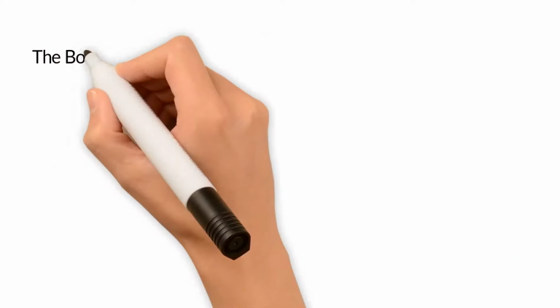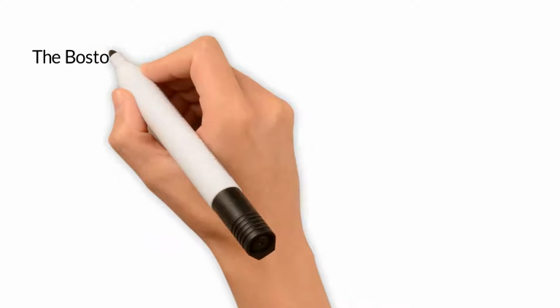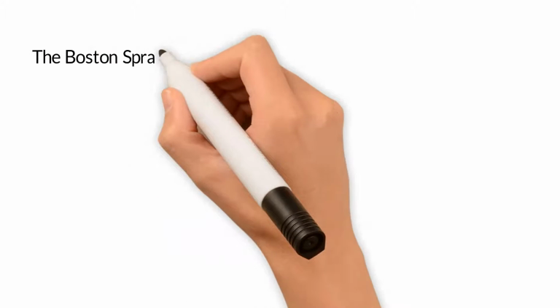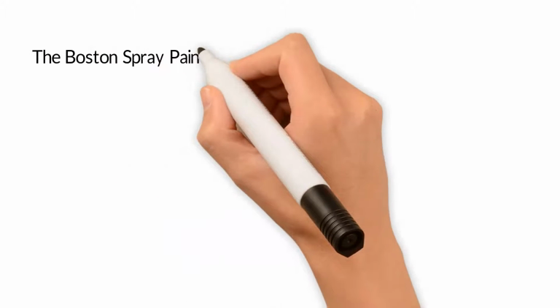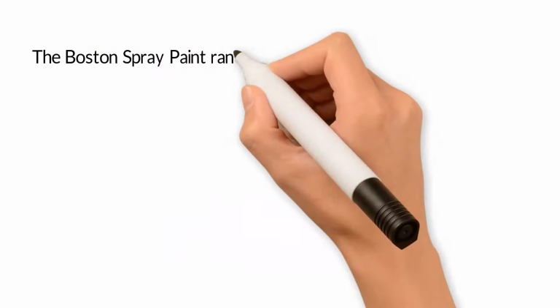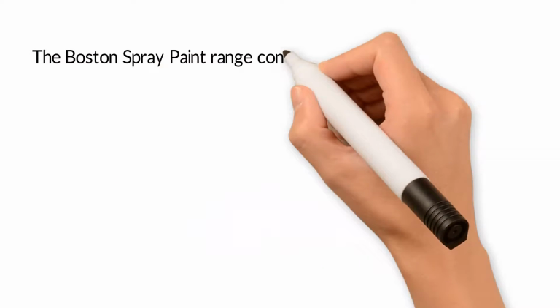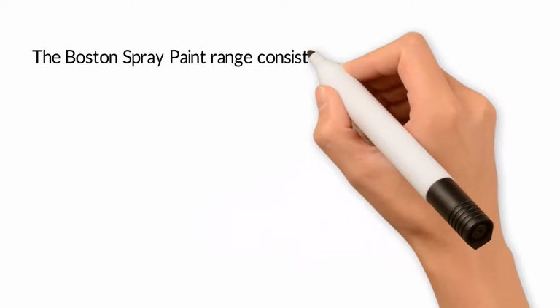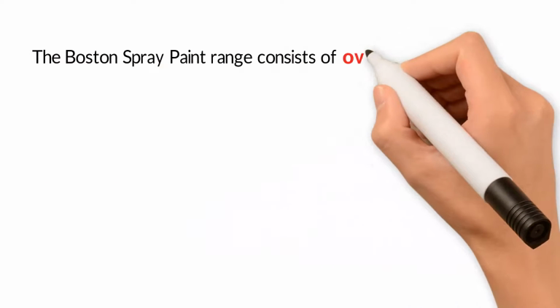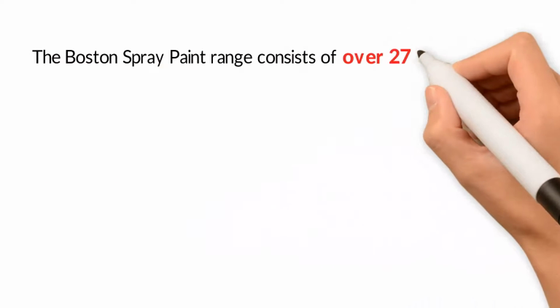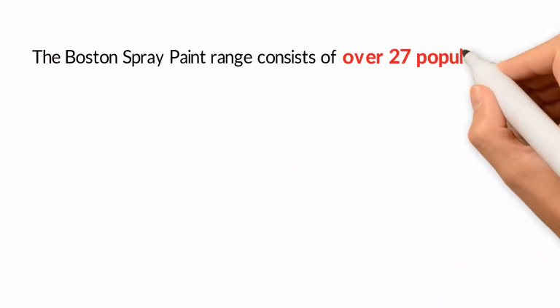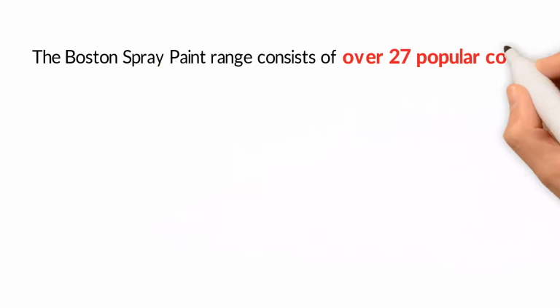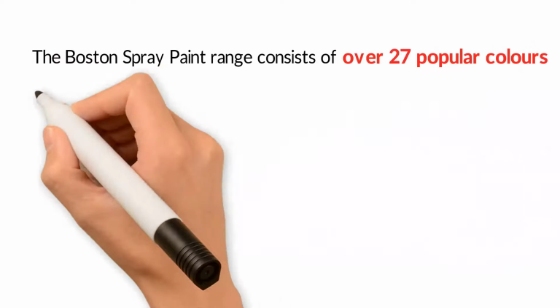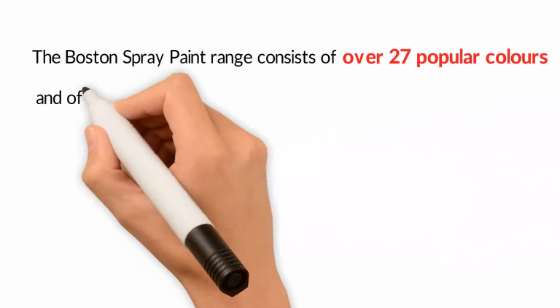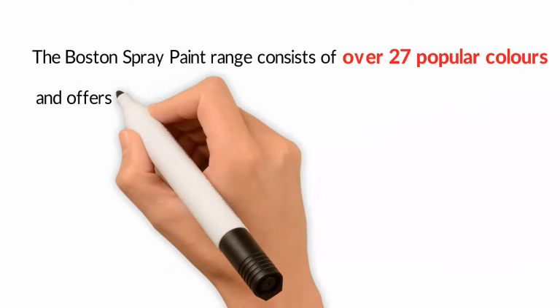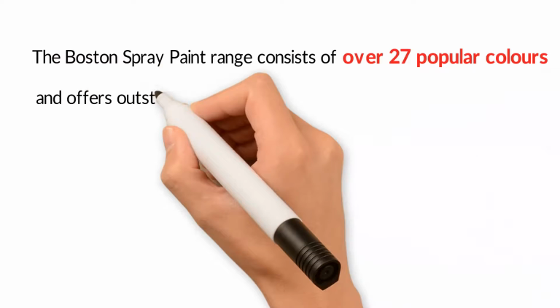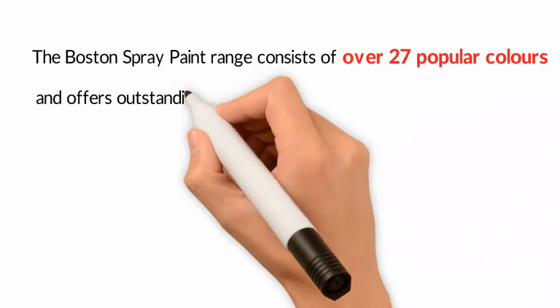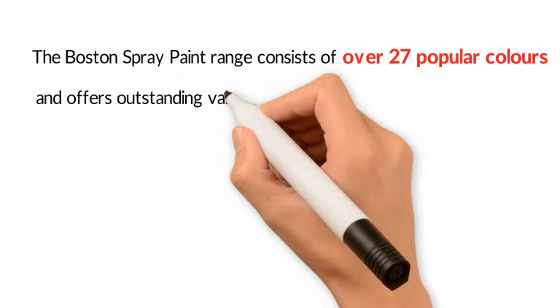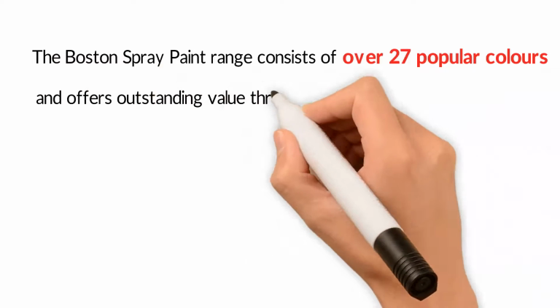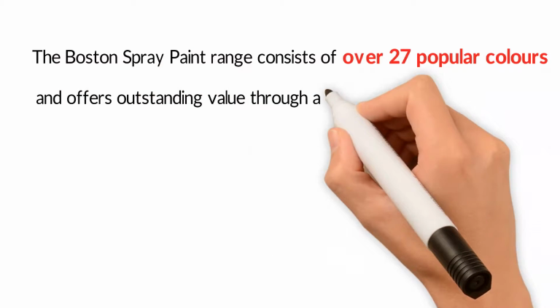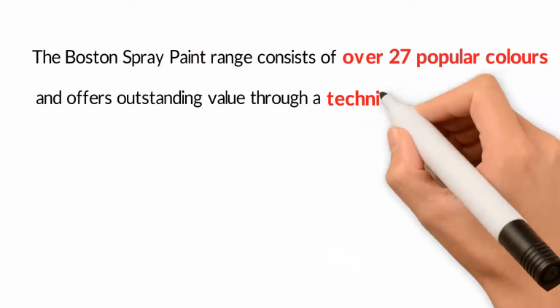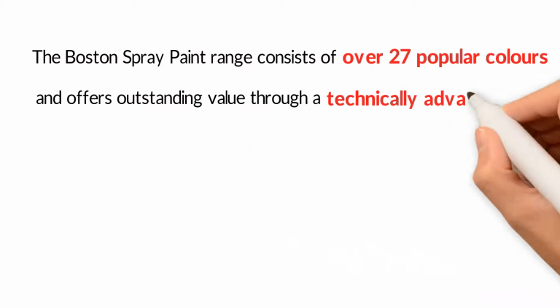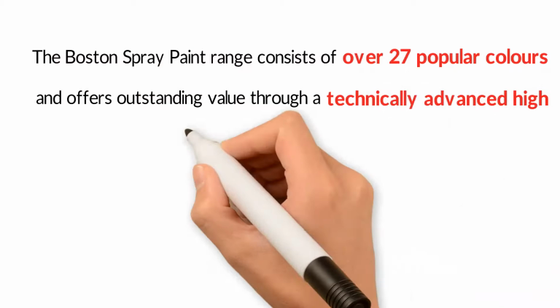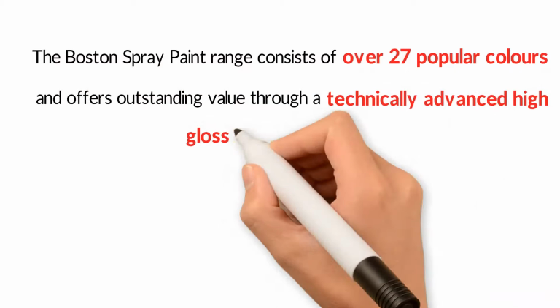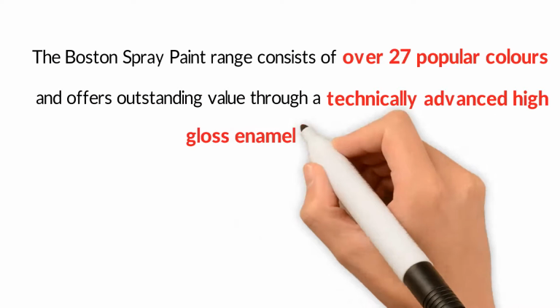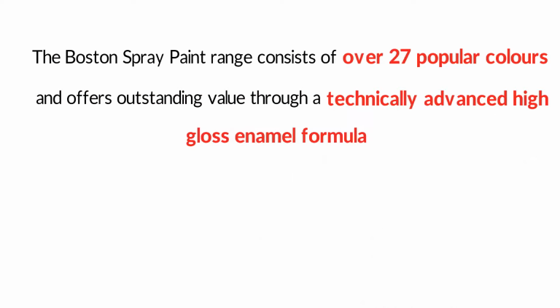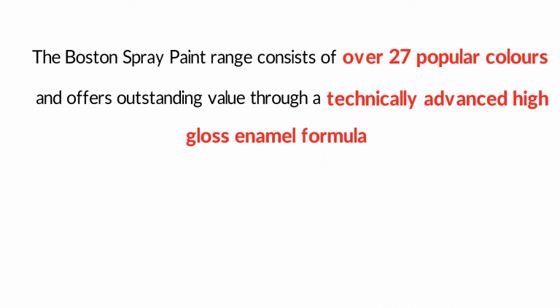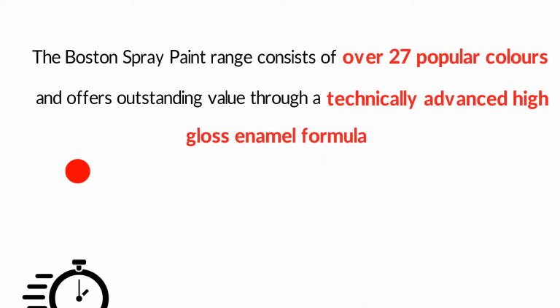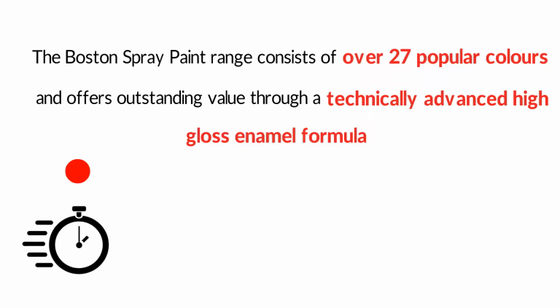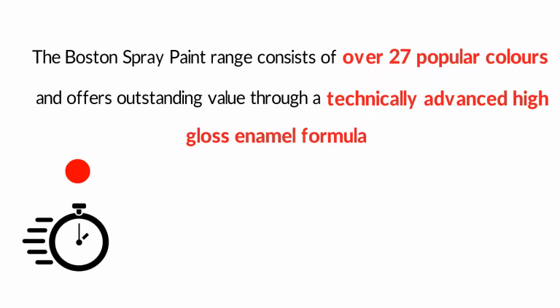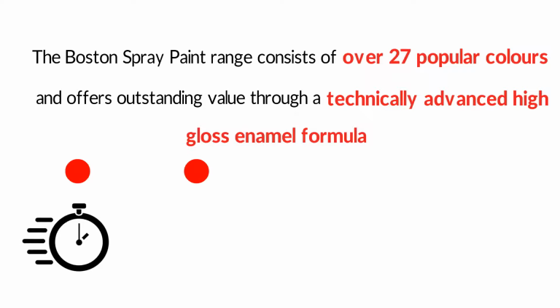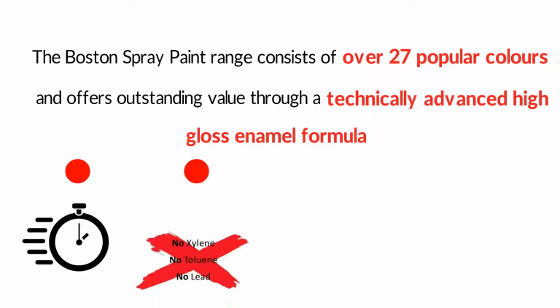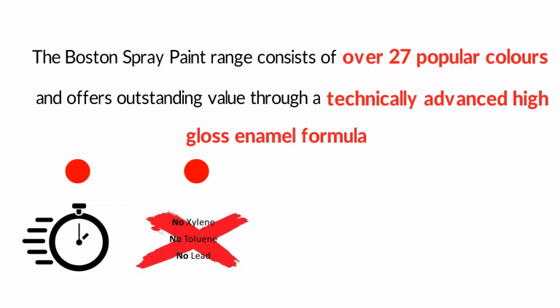The Boston spray paint range consists of over 27 popular colours and offers outstanding value through a technically advanced high gloss enamel formula. It's quick drying, safe,